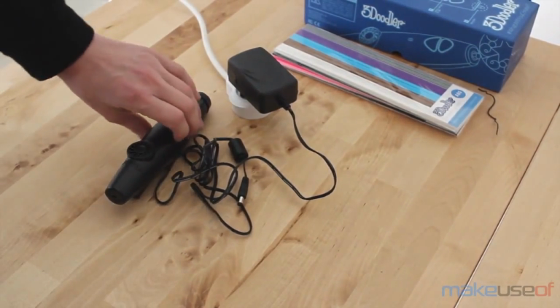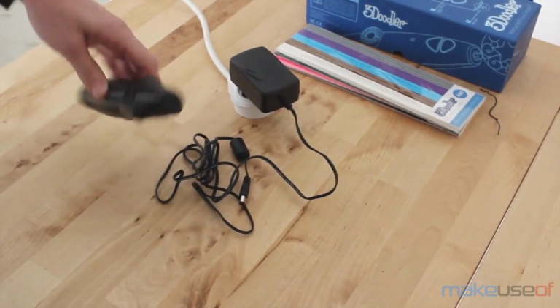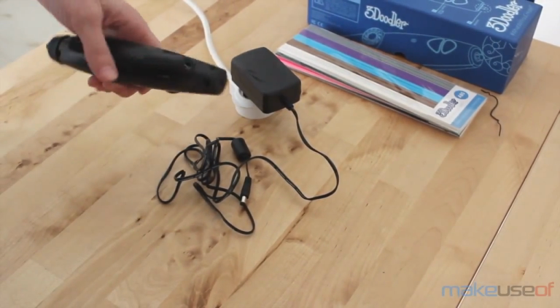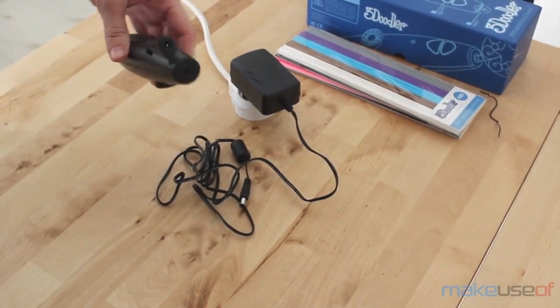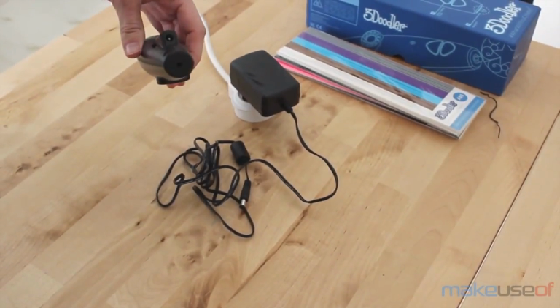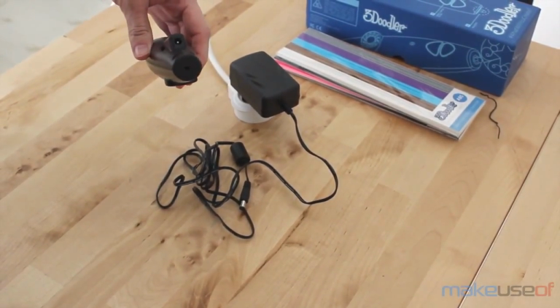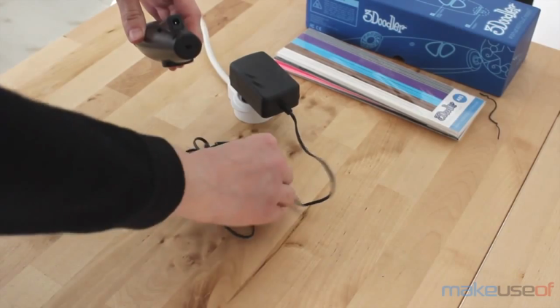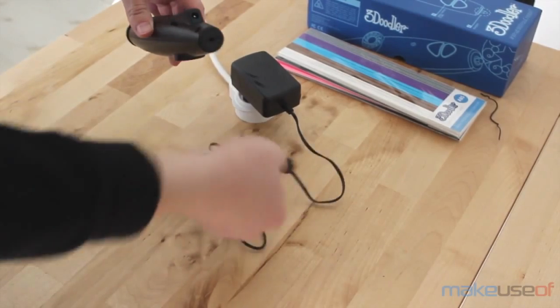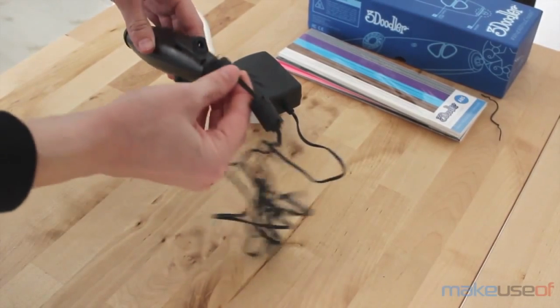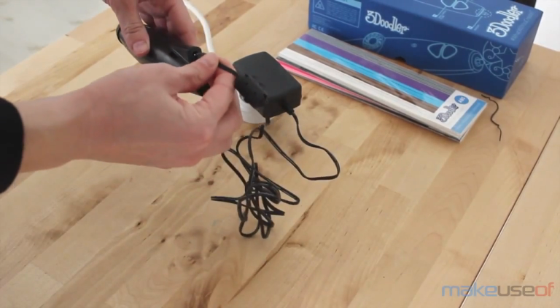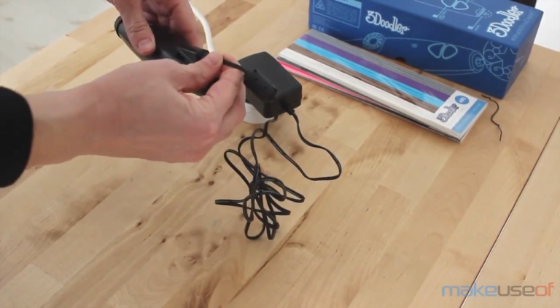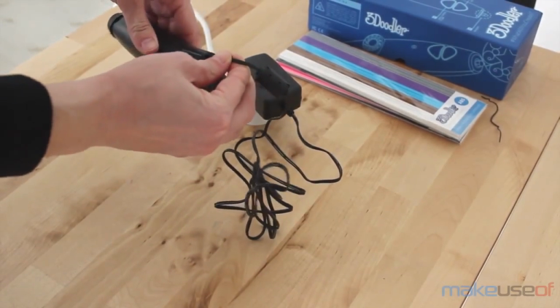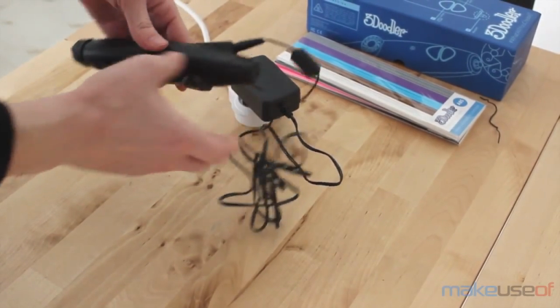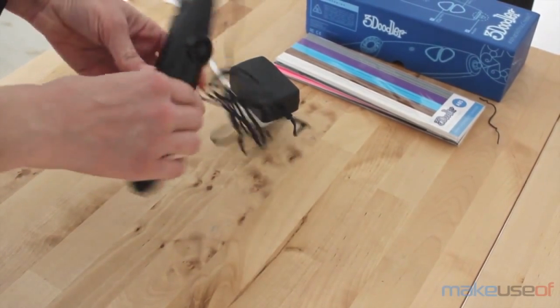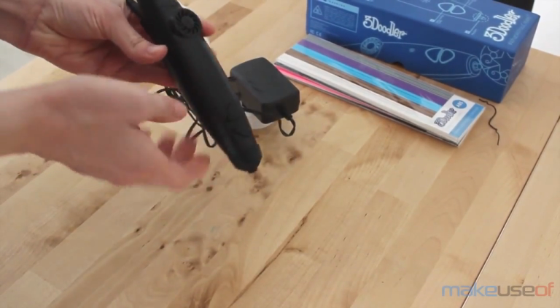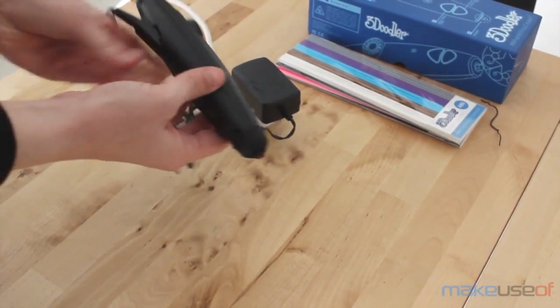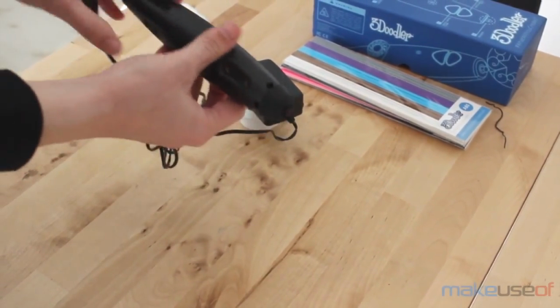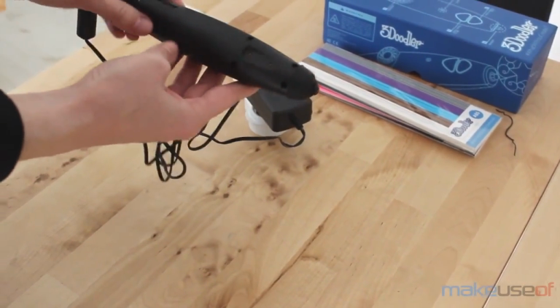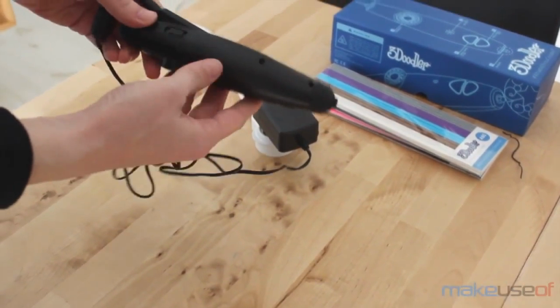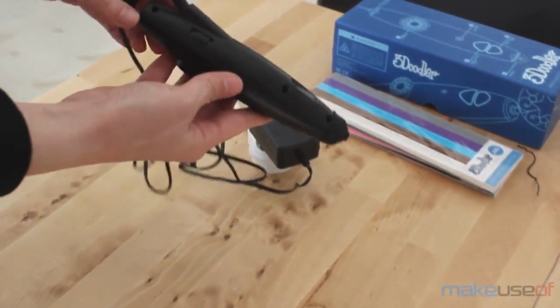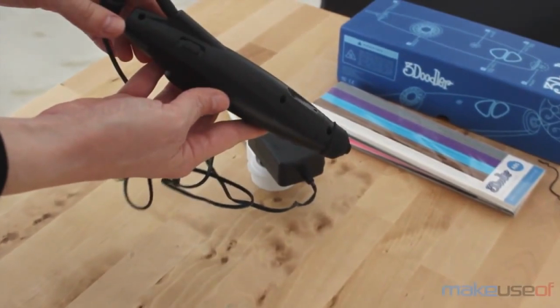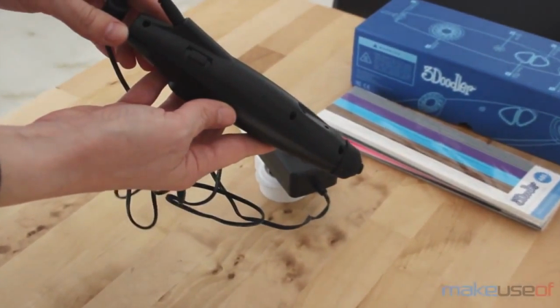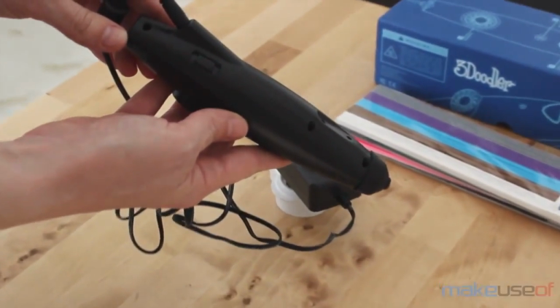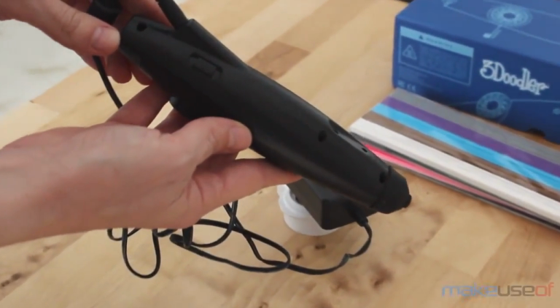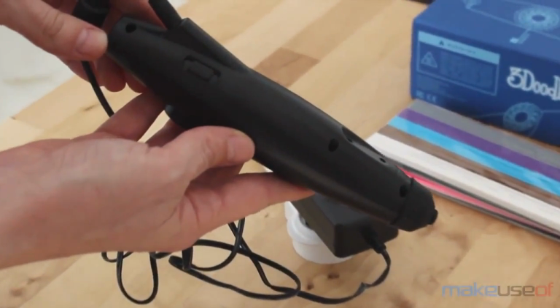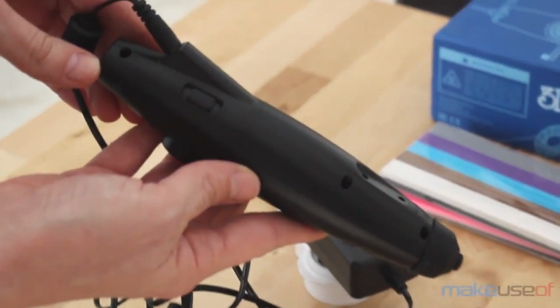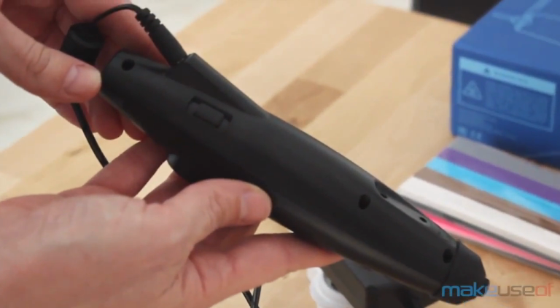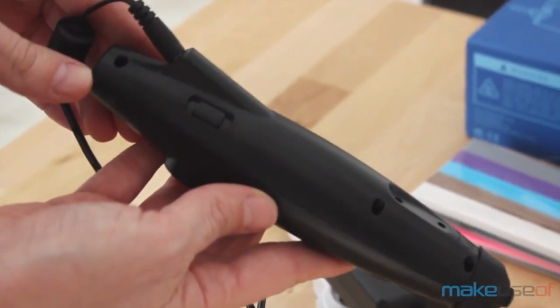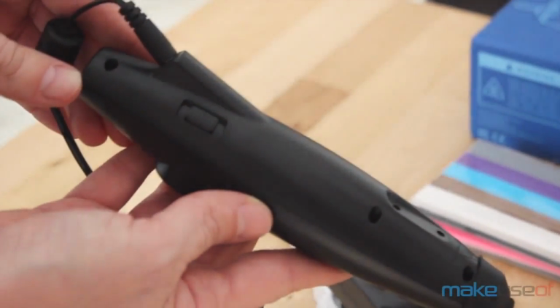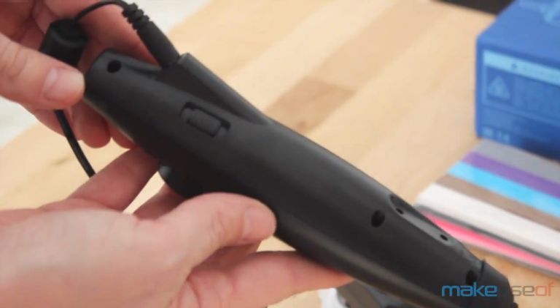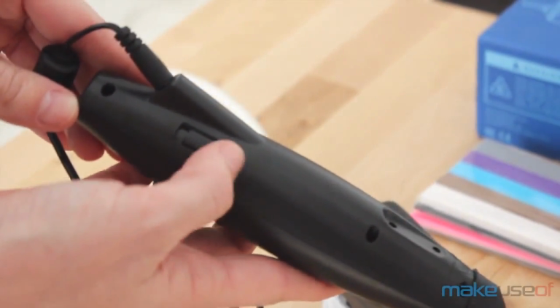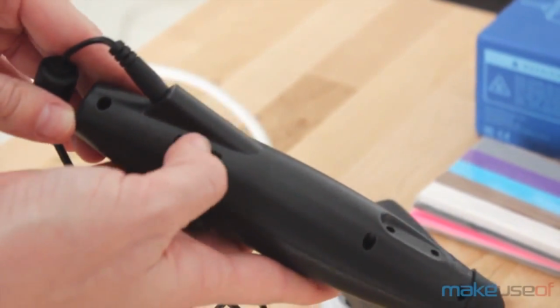You turn it on by choosing the type of plastic you're going to be working with, and then you let it heat up. When it does, the red light turns into the right colour for your plastic — it's either blue for ABS or green for PLA.